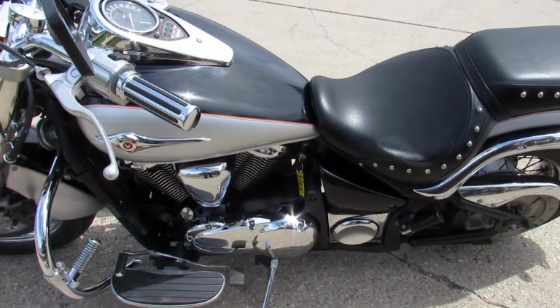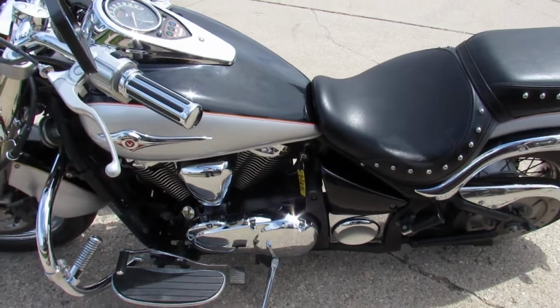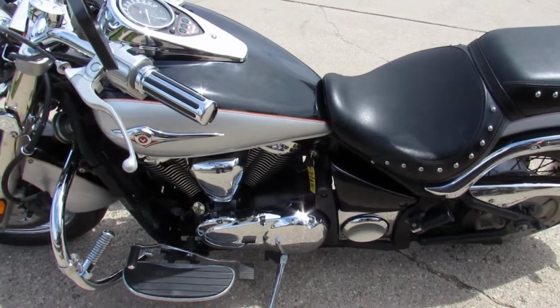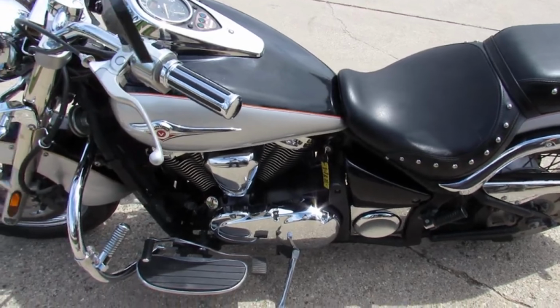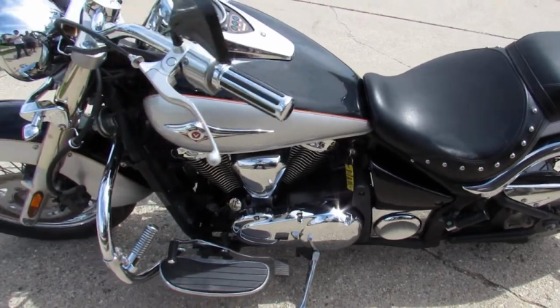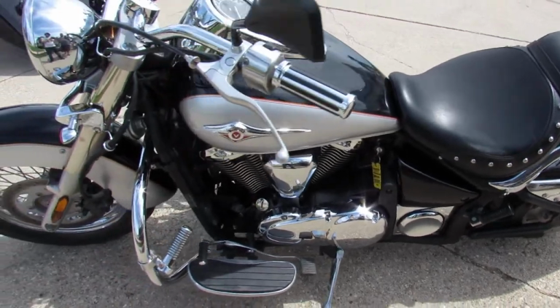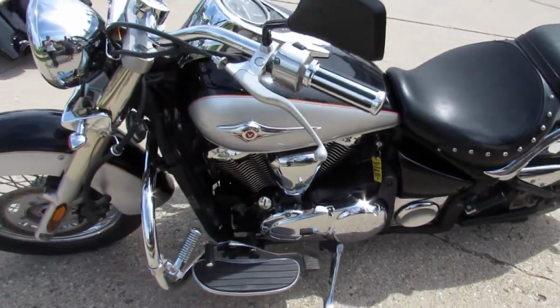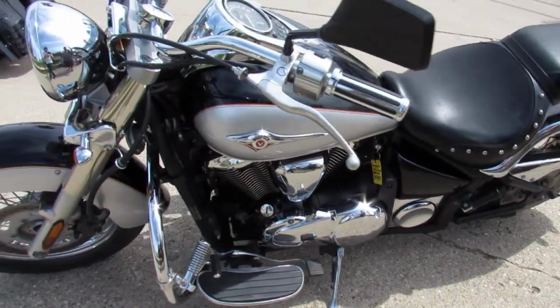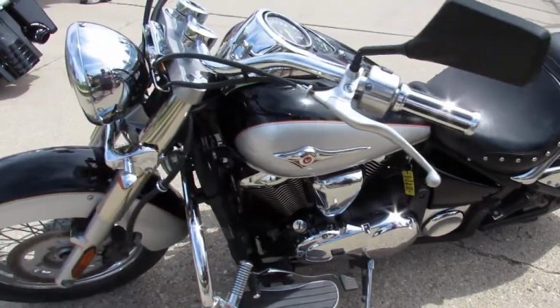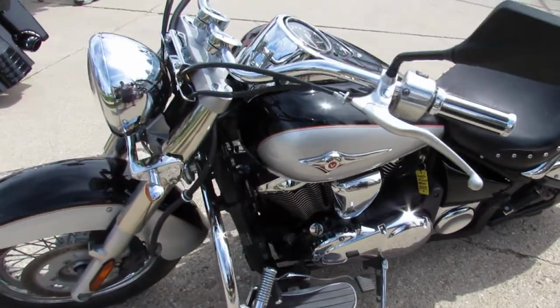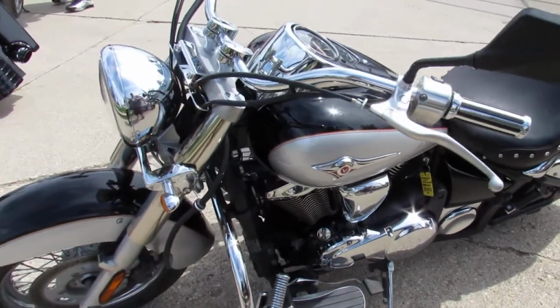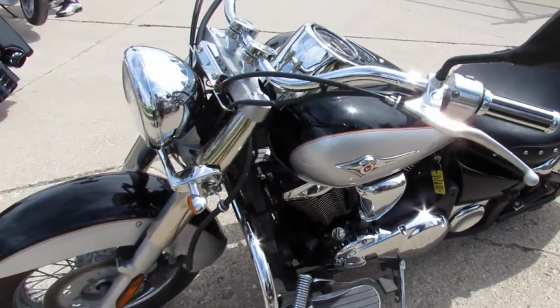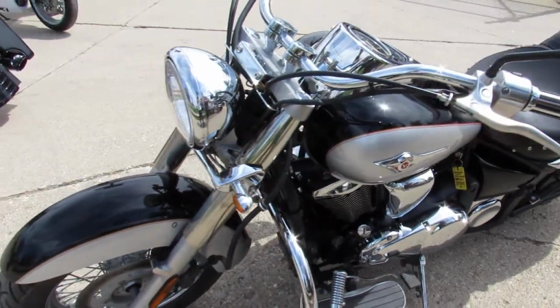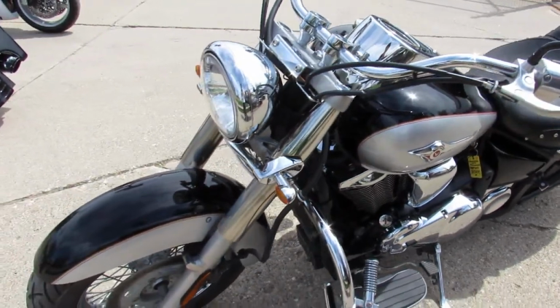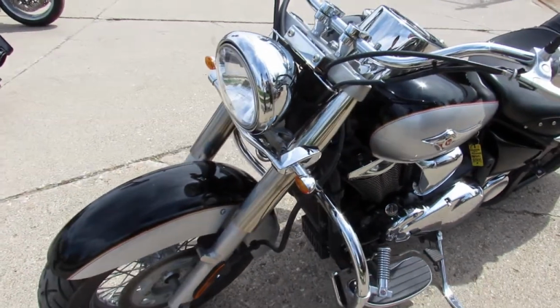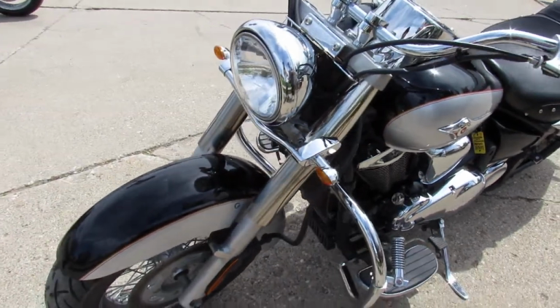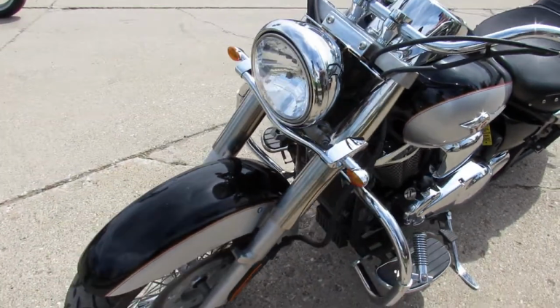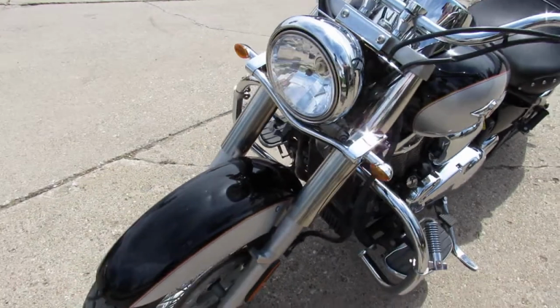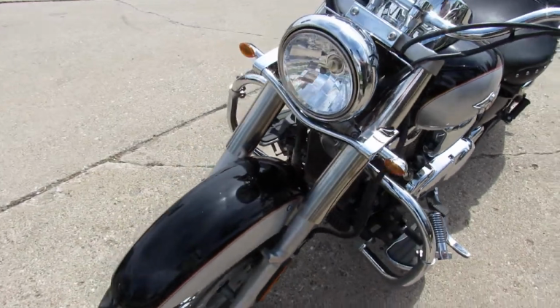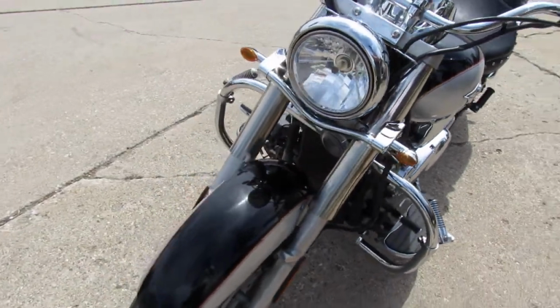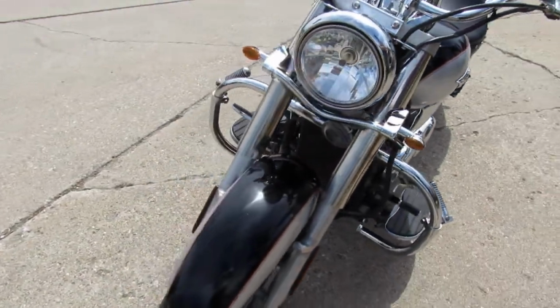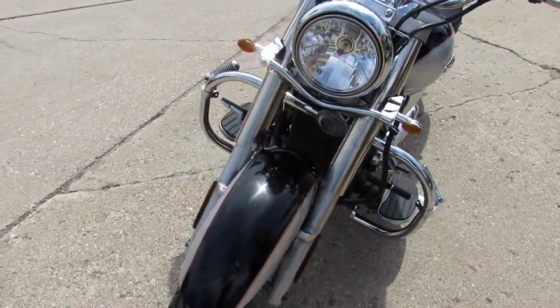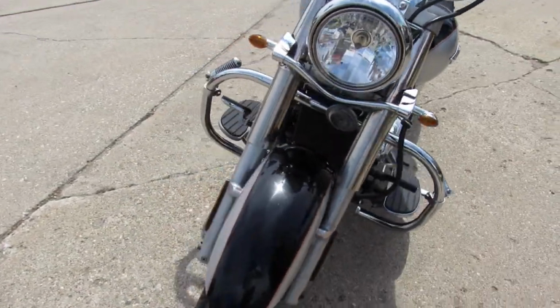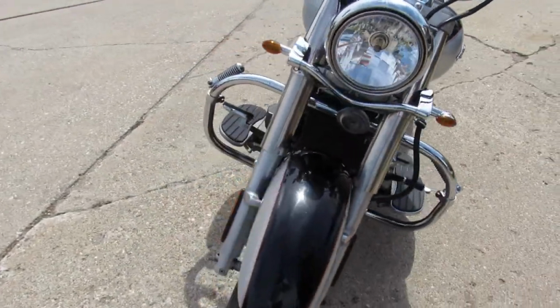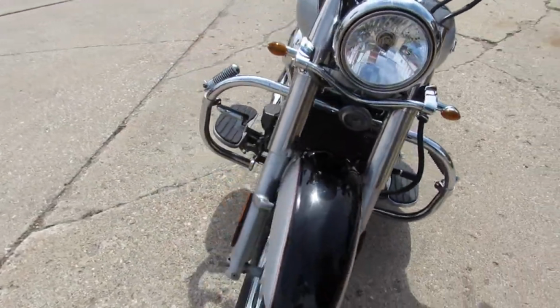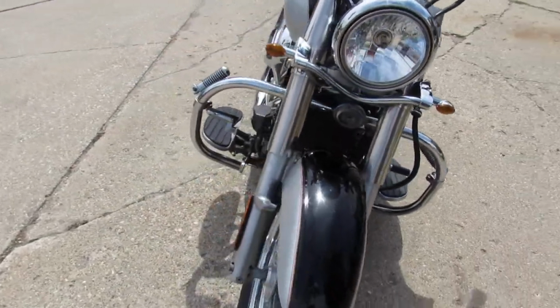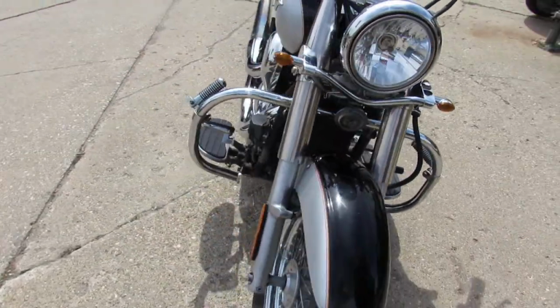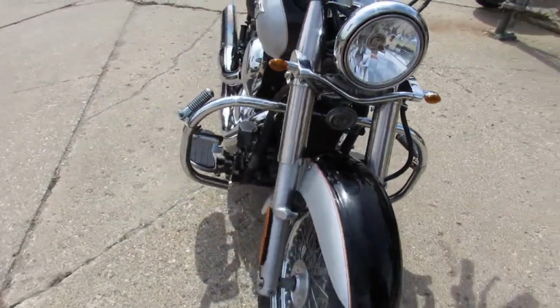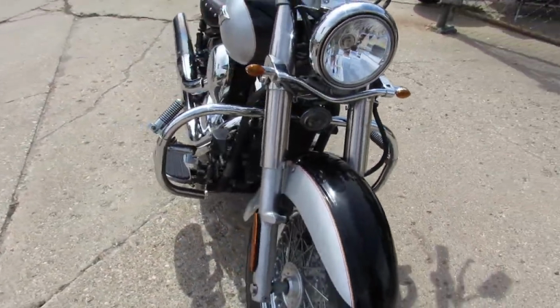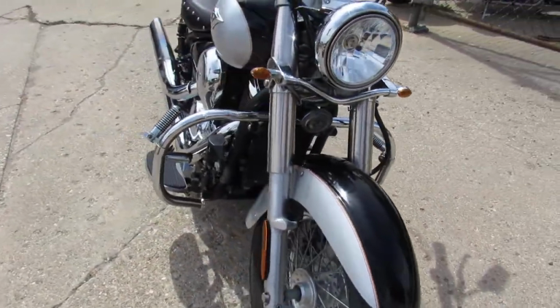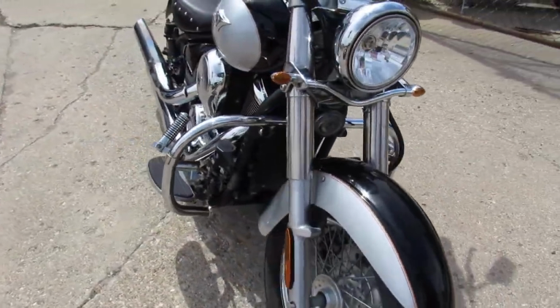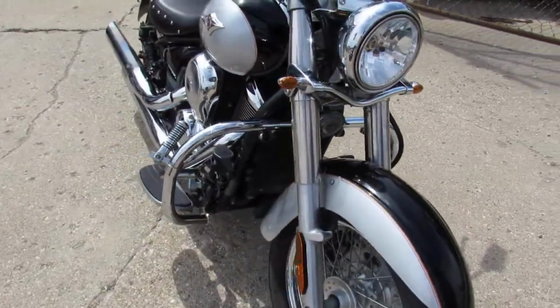Hey guys, ApprovalPowerSports.com here doing some videos on some bikes that just came in. This one here is a 2007 Kawasaki Vulcan 900 Classic for sale.